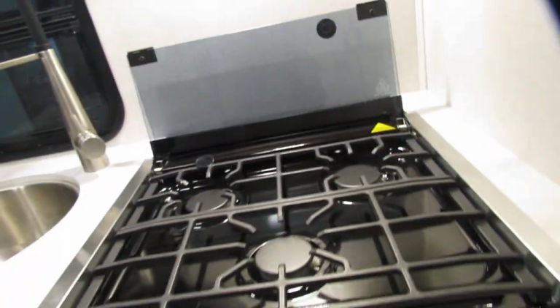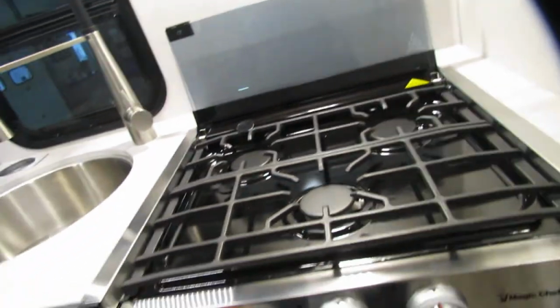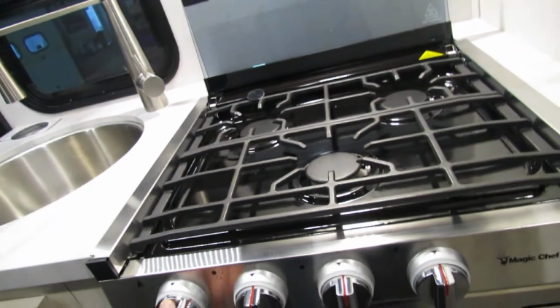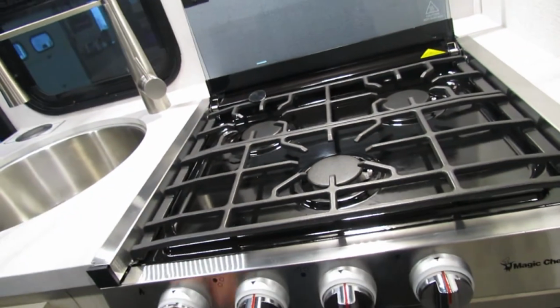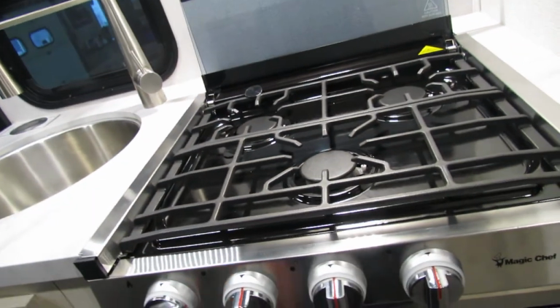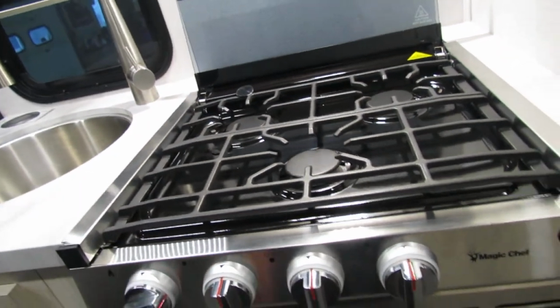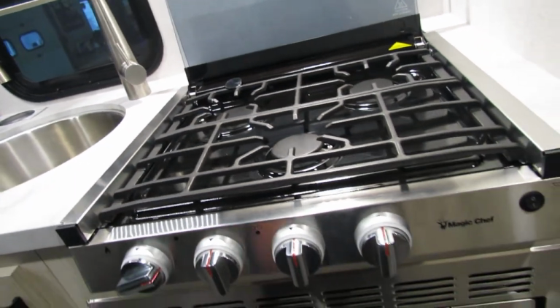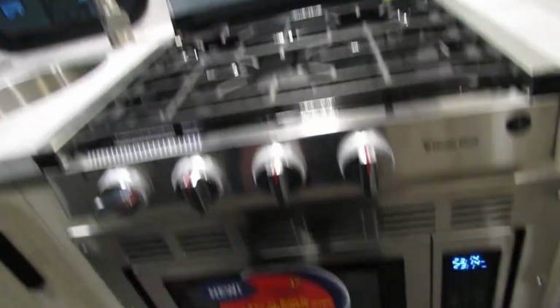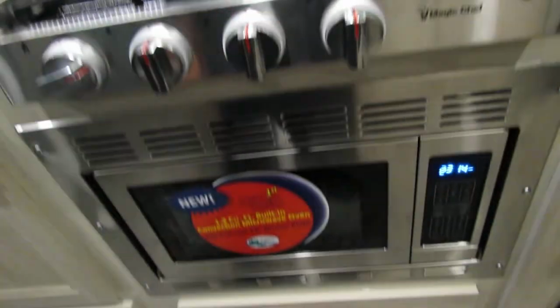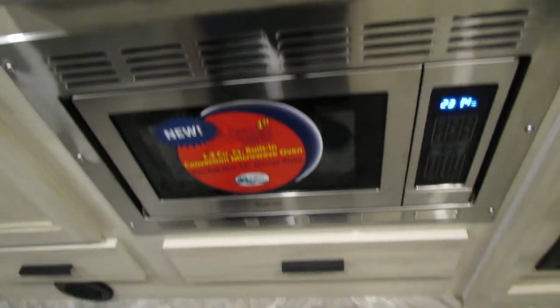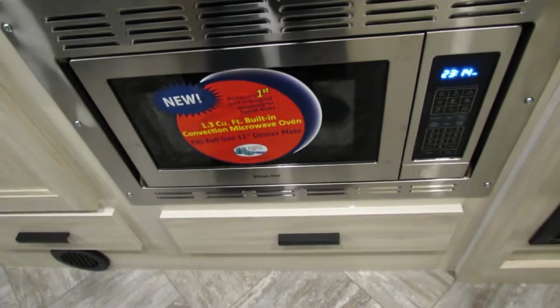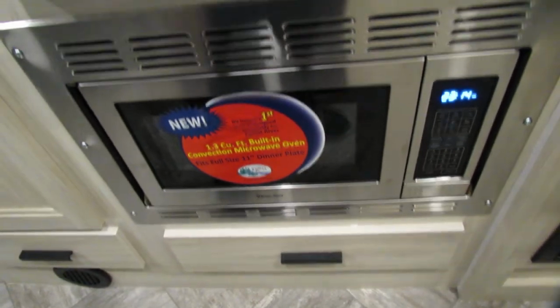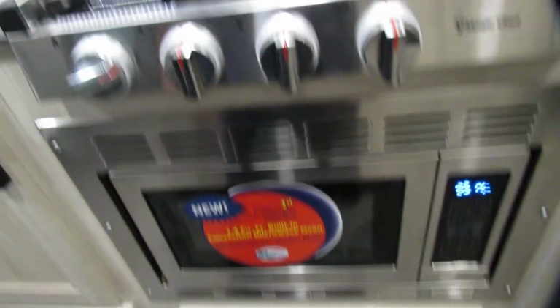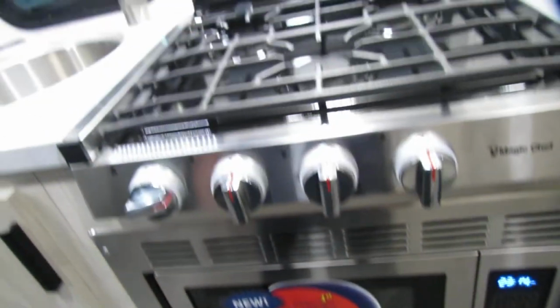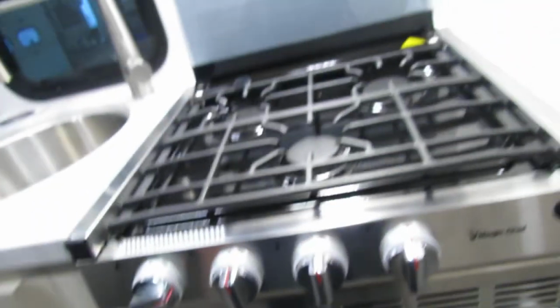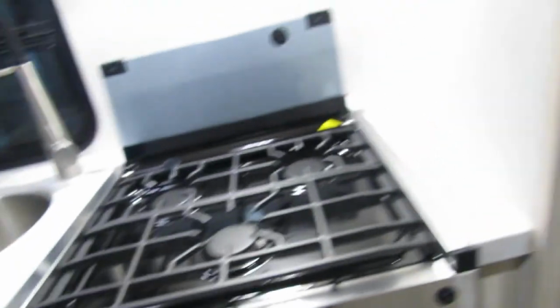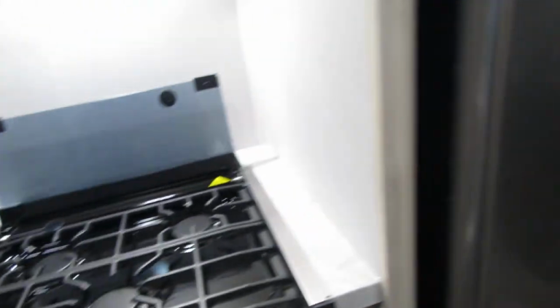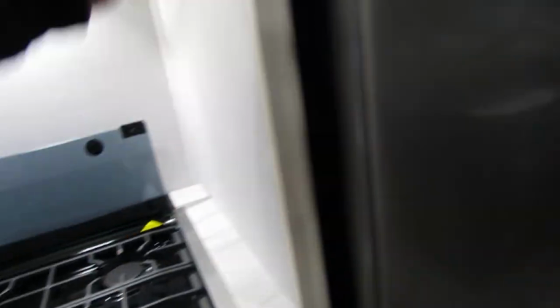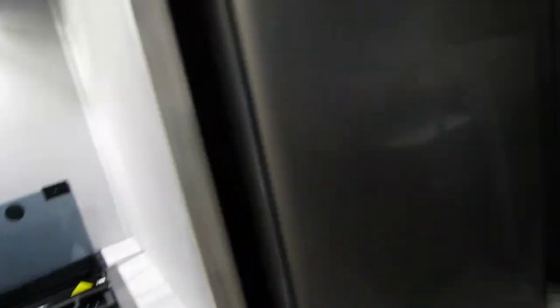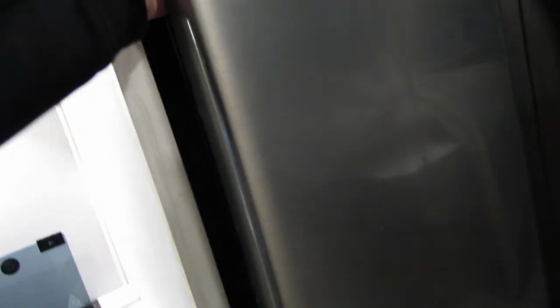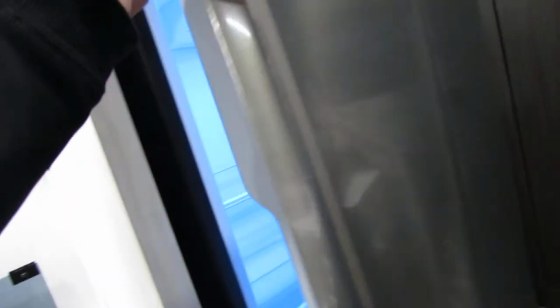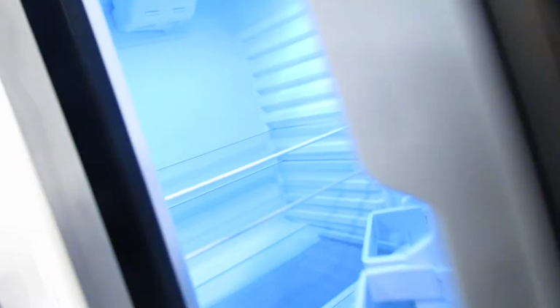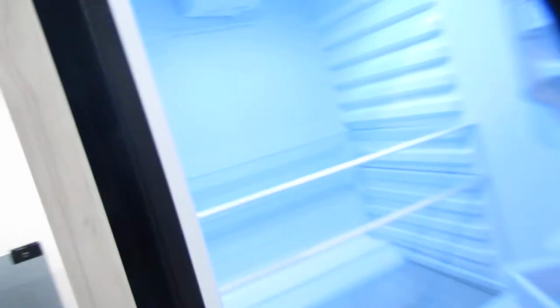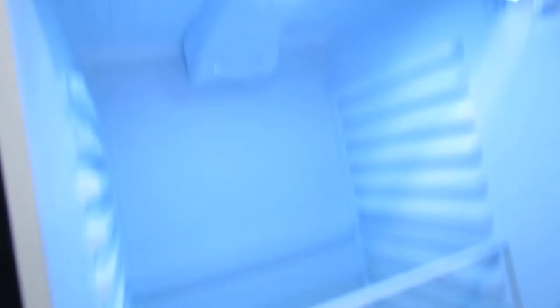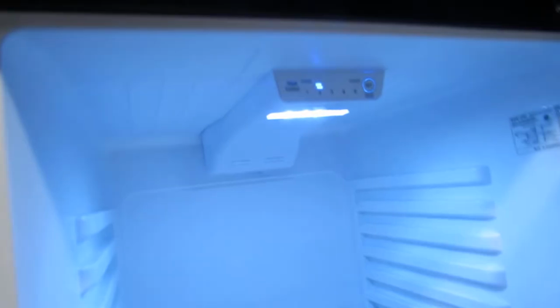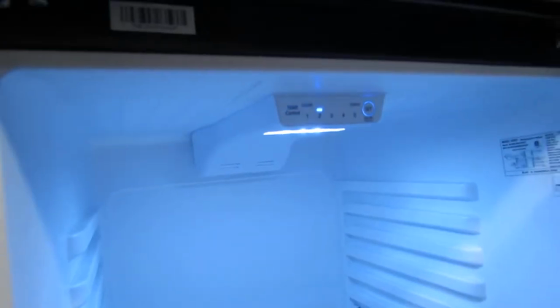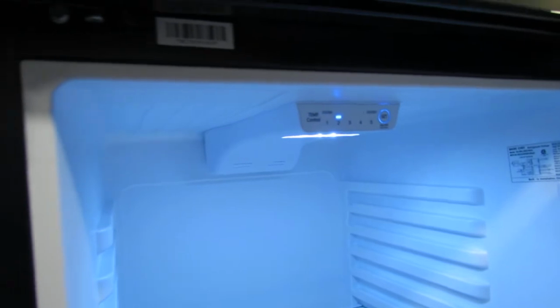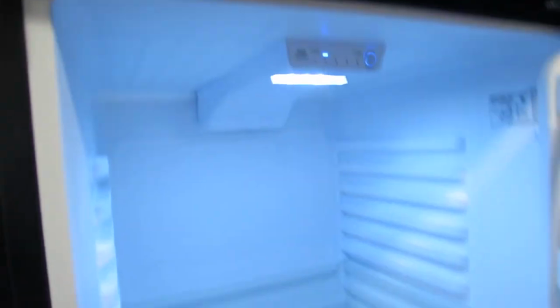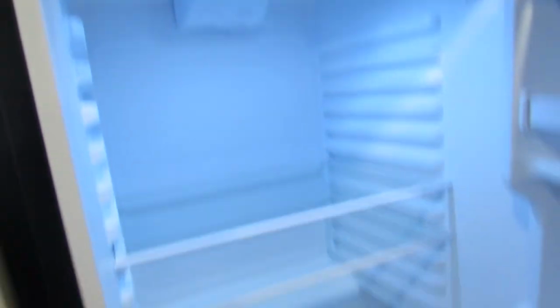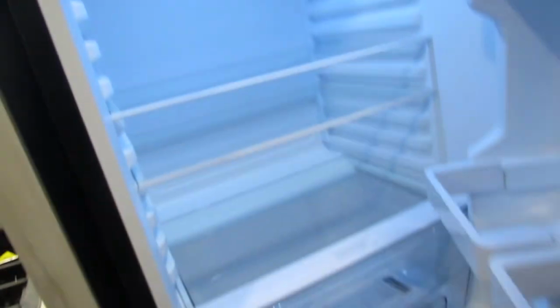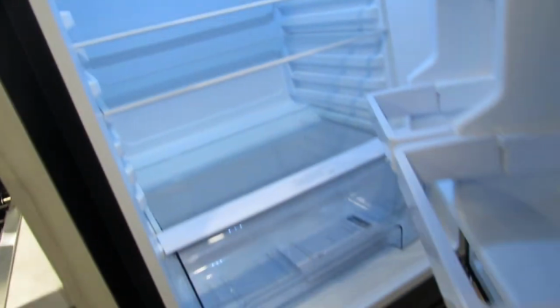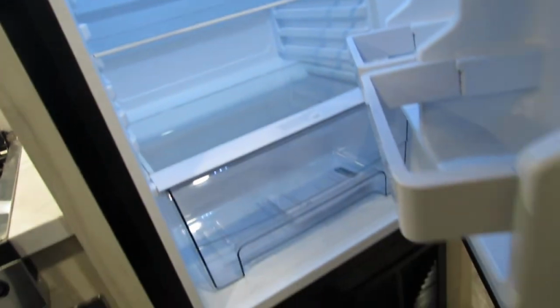There's a knife holder in the back, which is nice on this. You got your sparker for the stove top and the microwave below. Refrigerator is a DC fridge and all your controls are in here — big fridge.